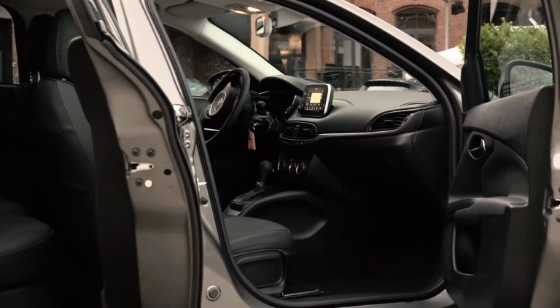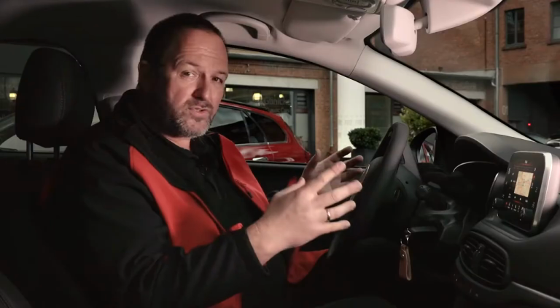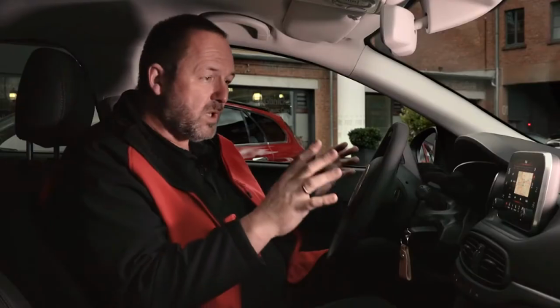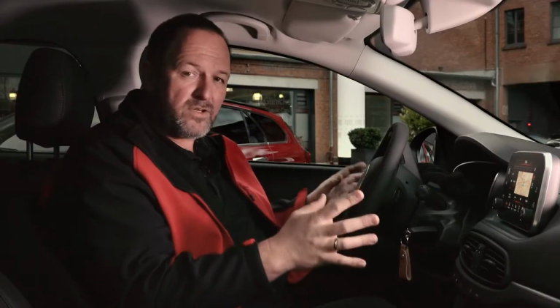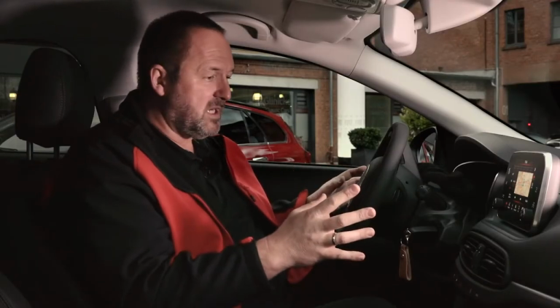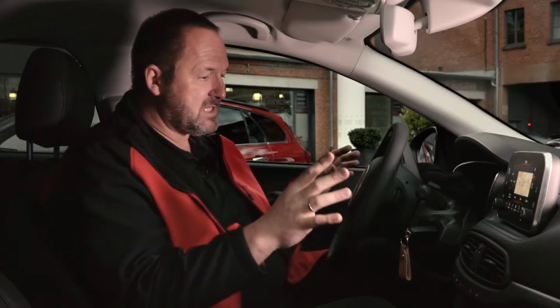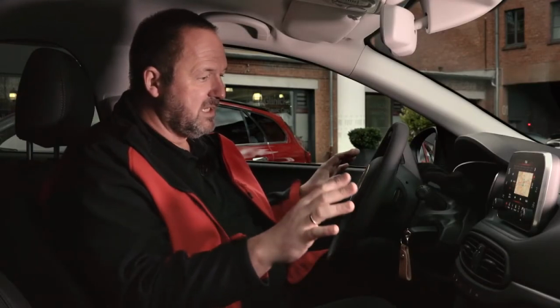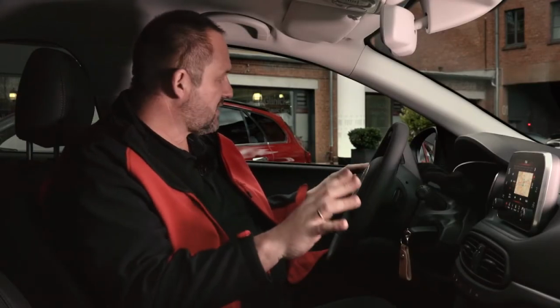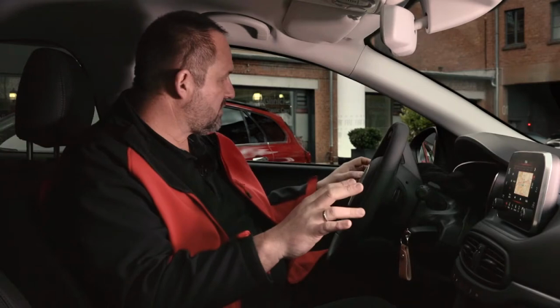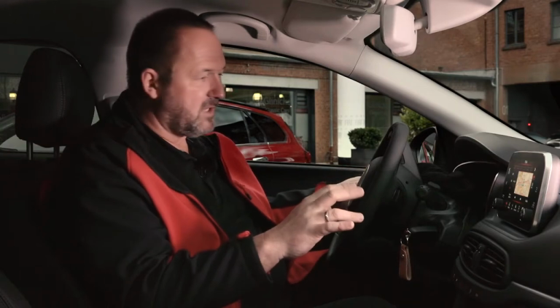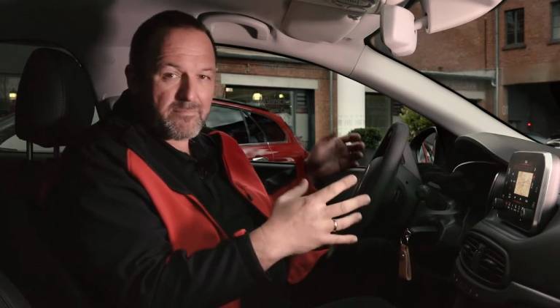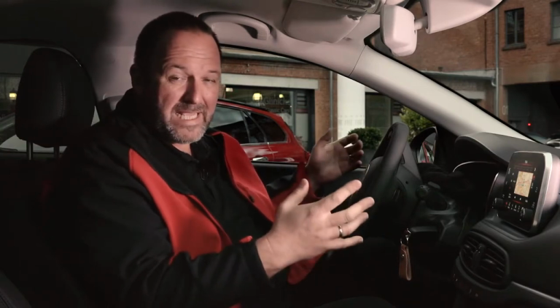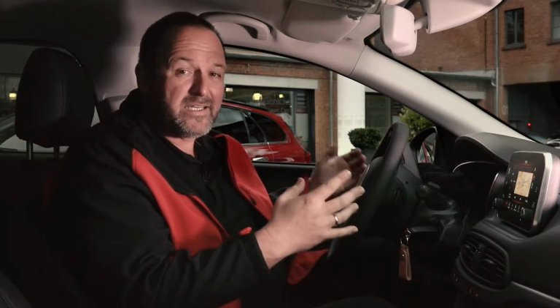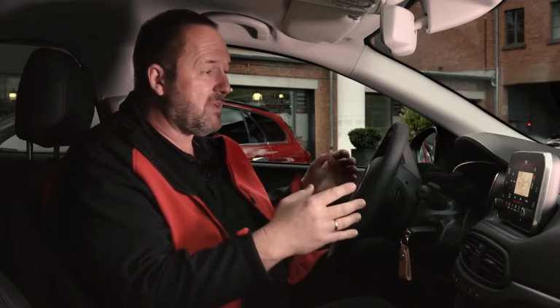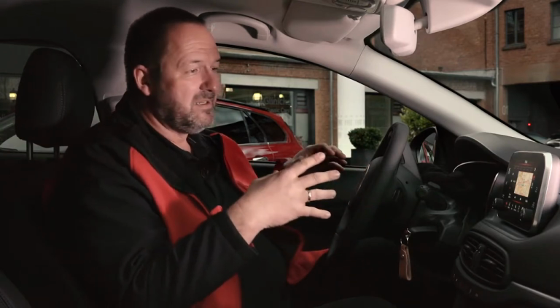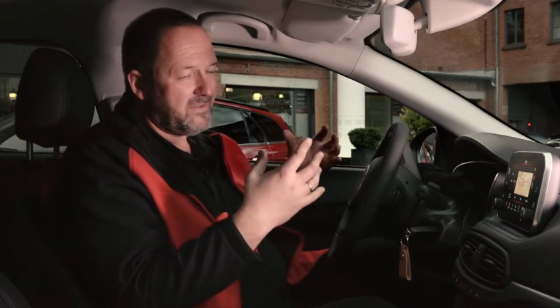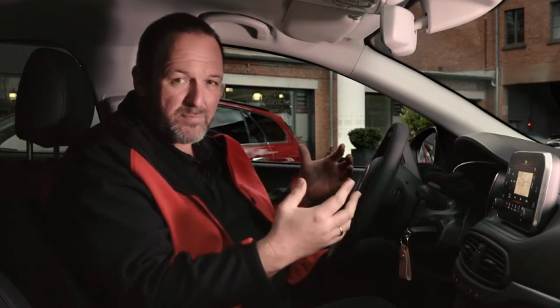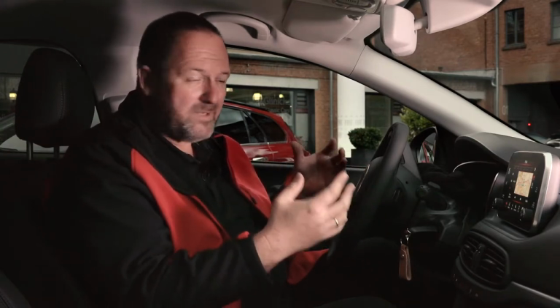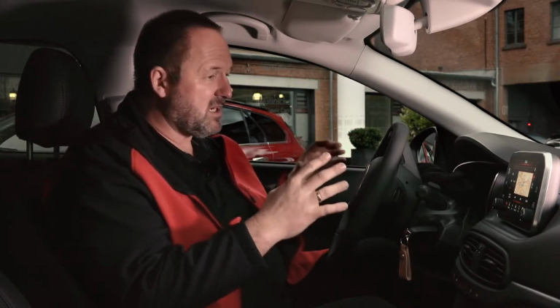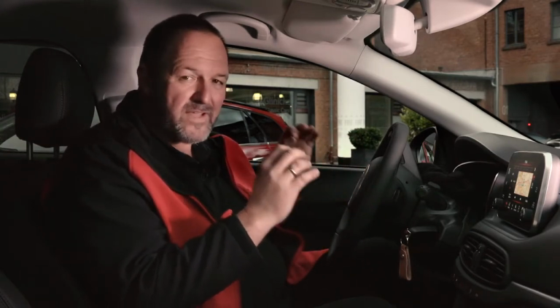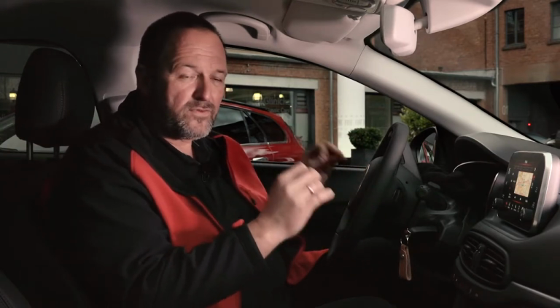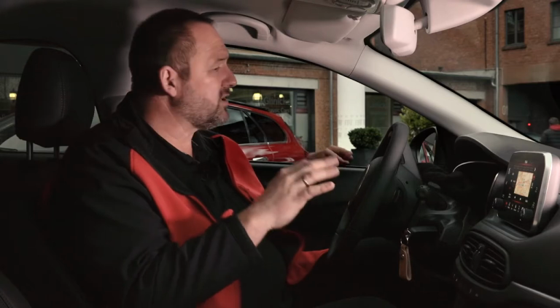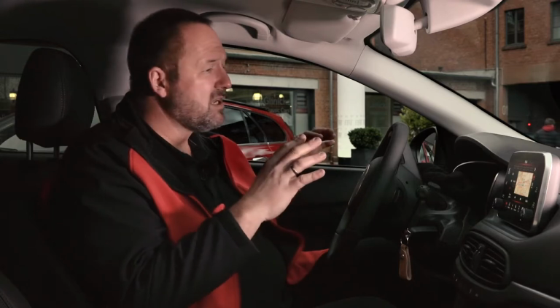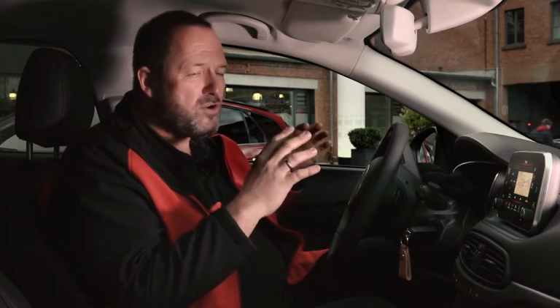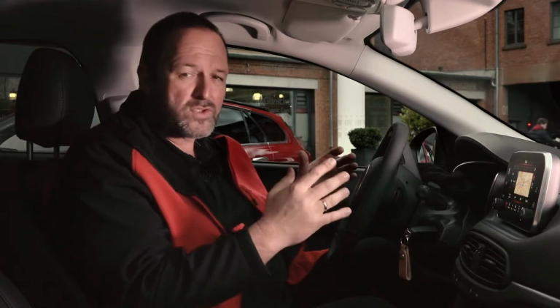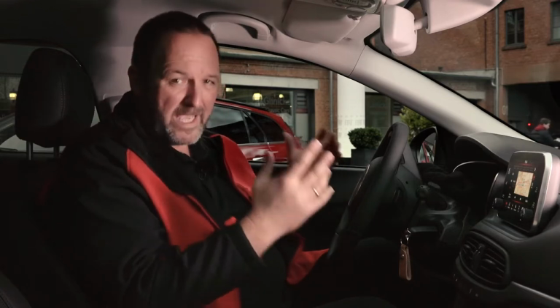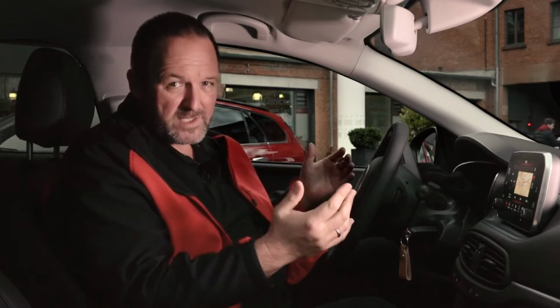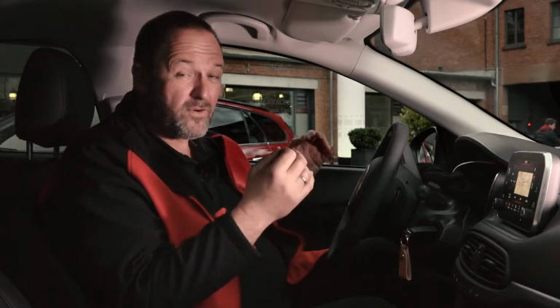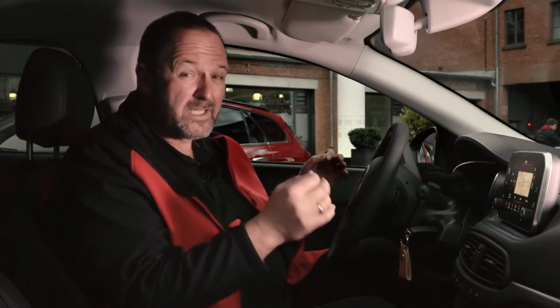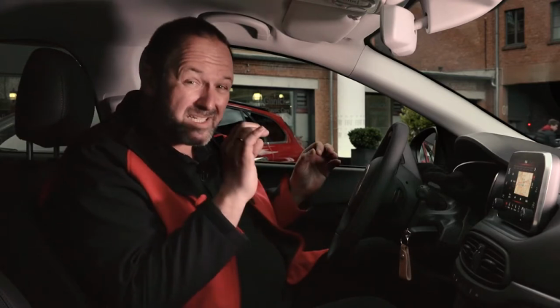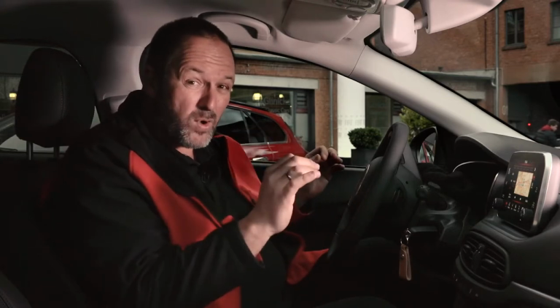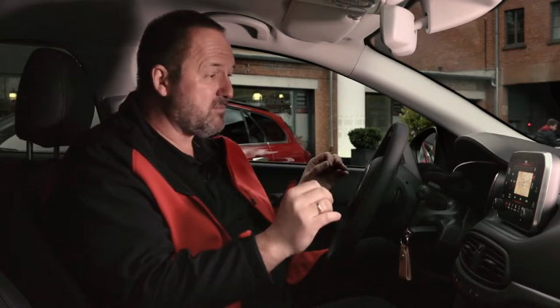Regarding the quality of the car, yes, of course we do find some plastic here and there. But I think very important with this car is value for money, and it offers loads of extras for very small numbers.